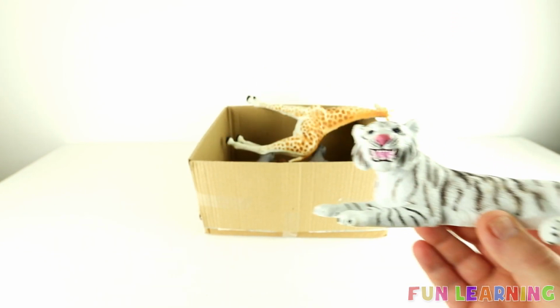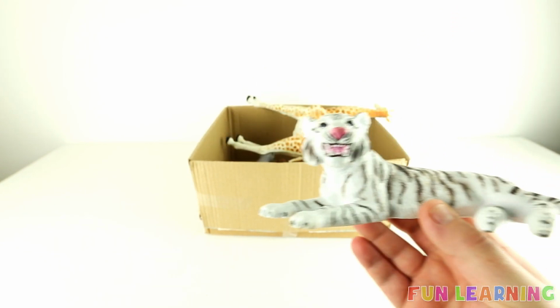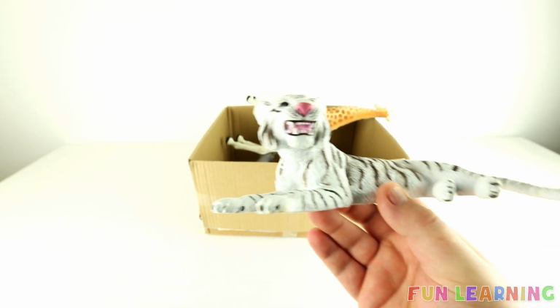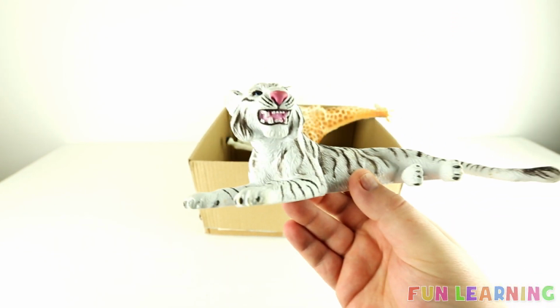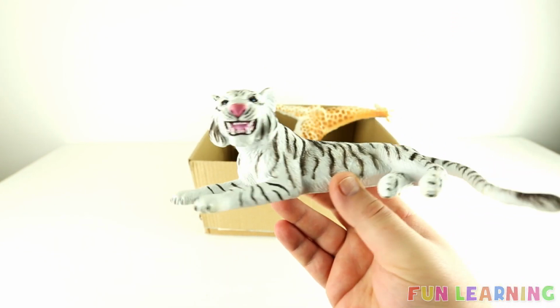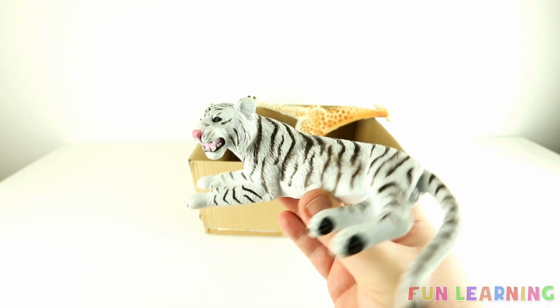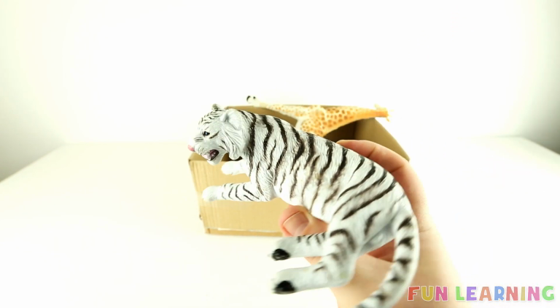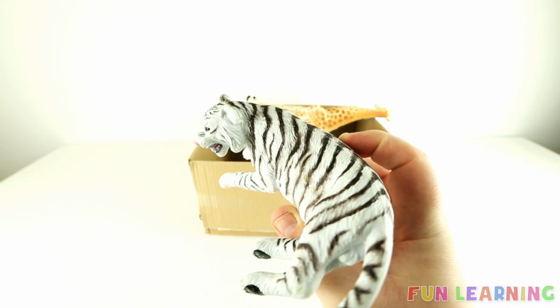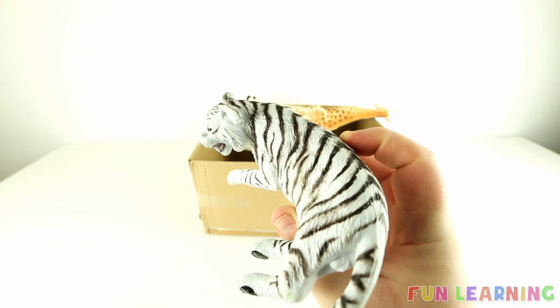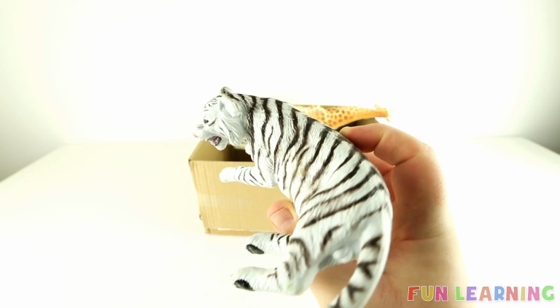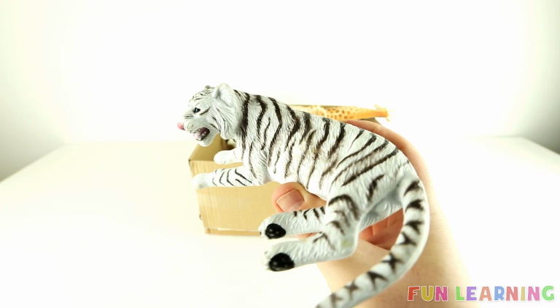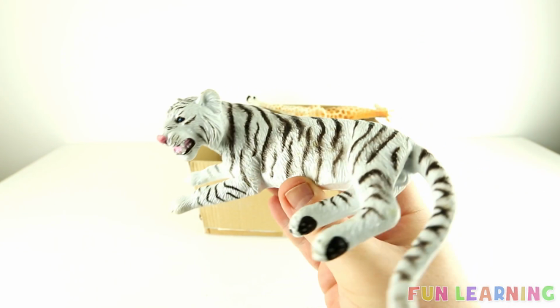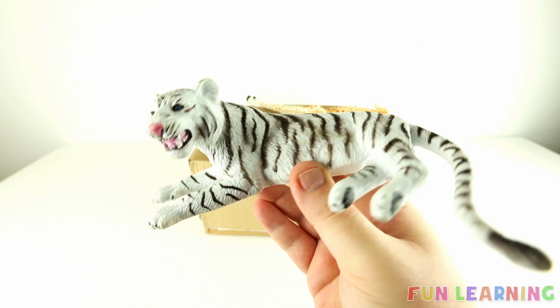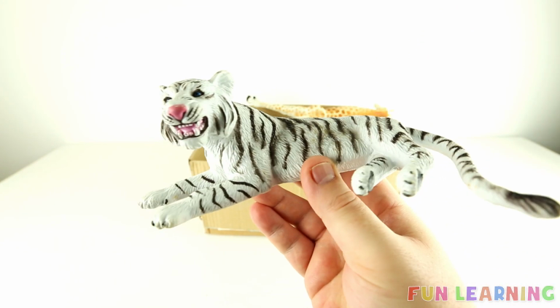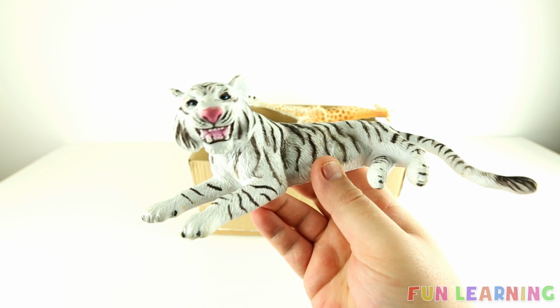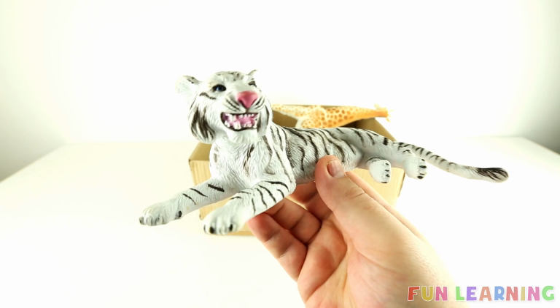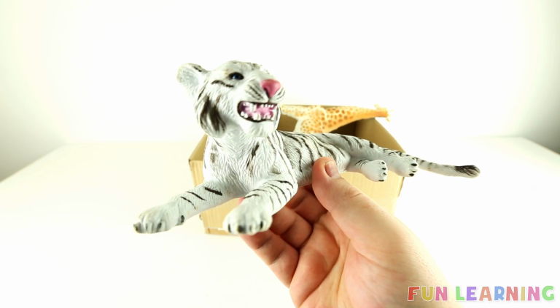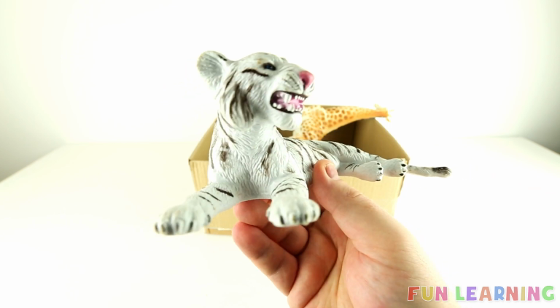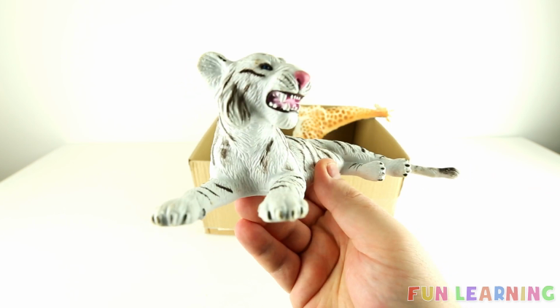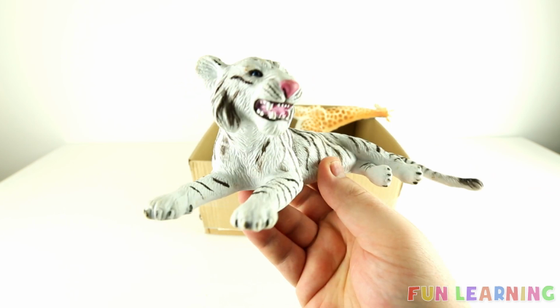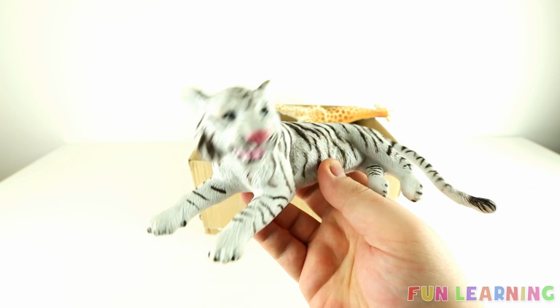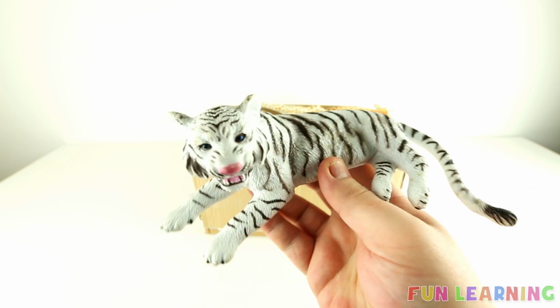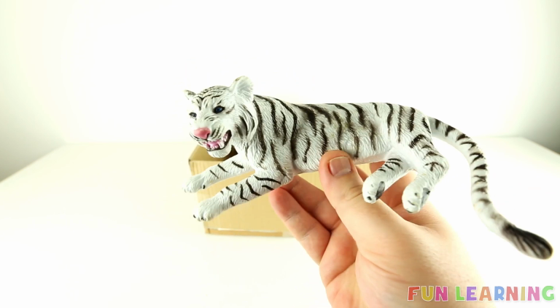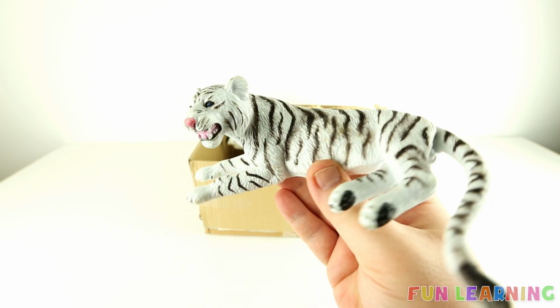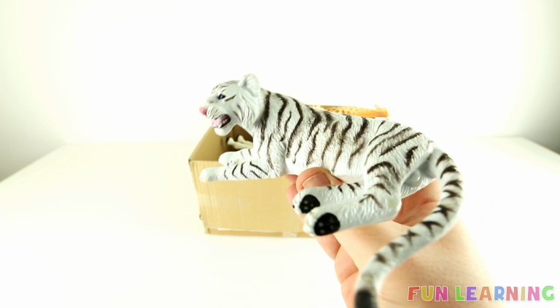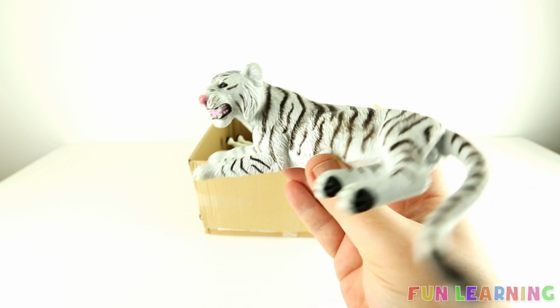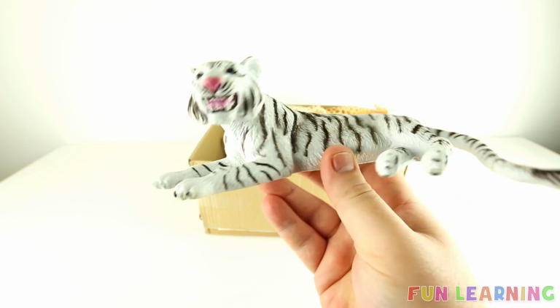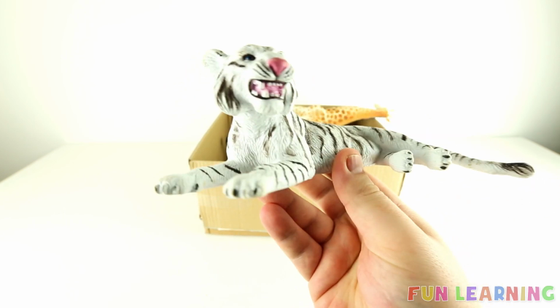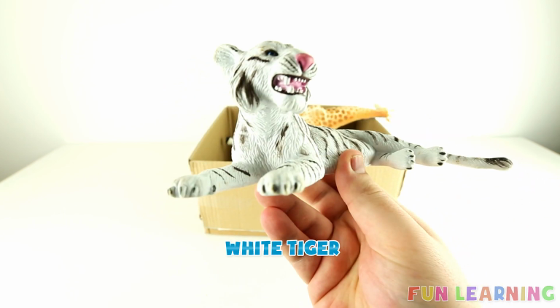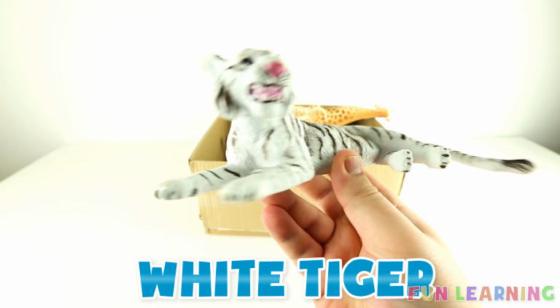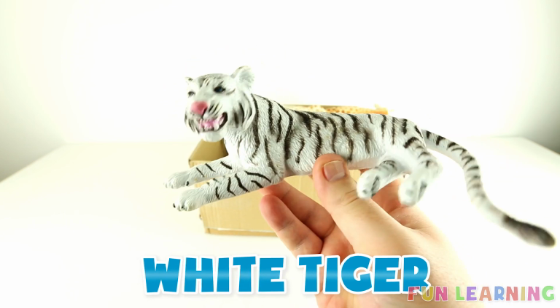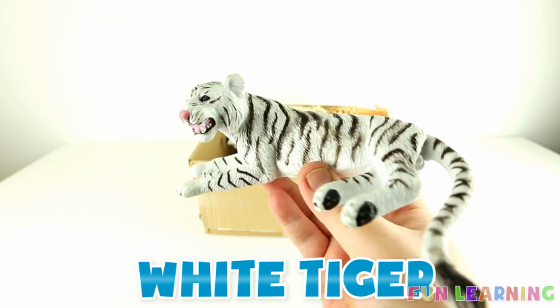Can you name this one? It's white with black stripes. You got it, it's a white tiger.